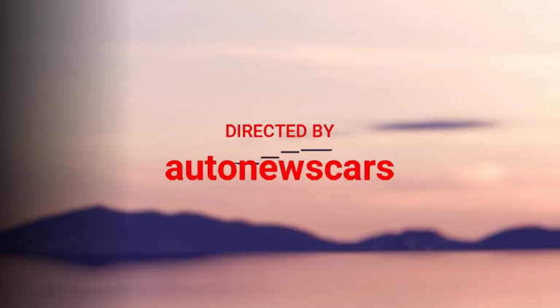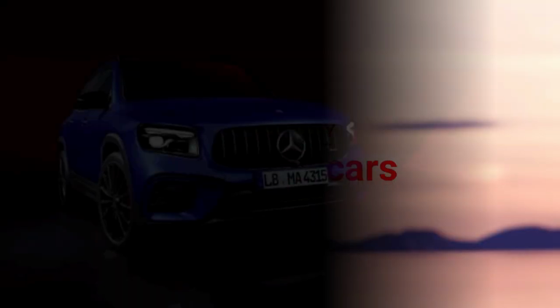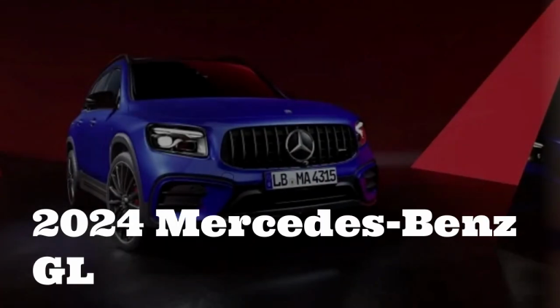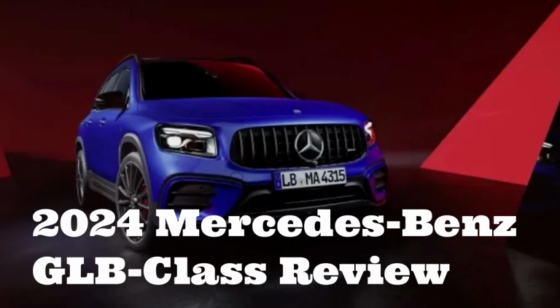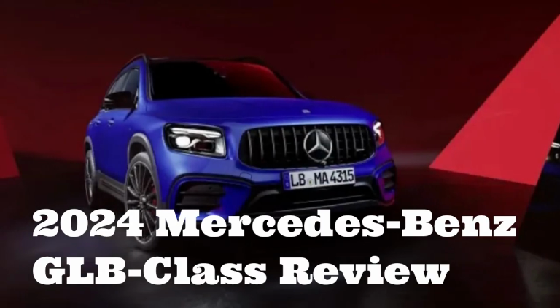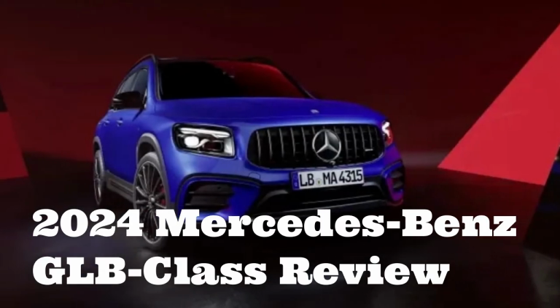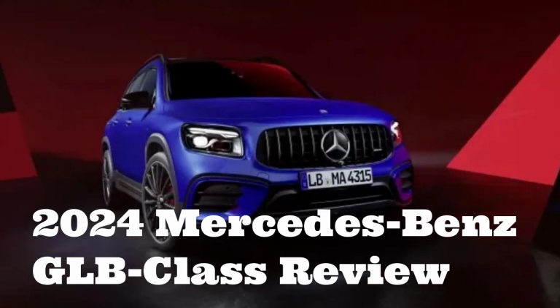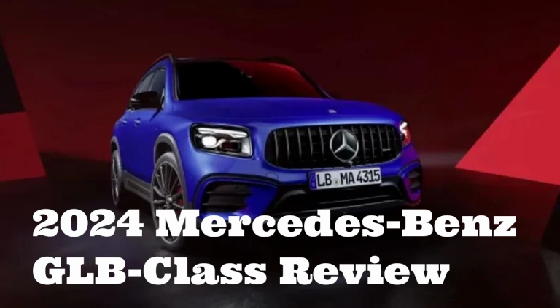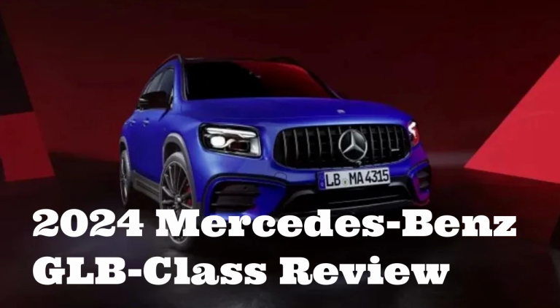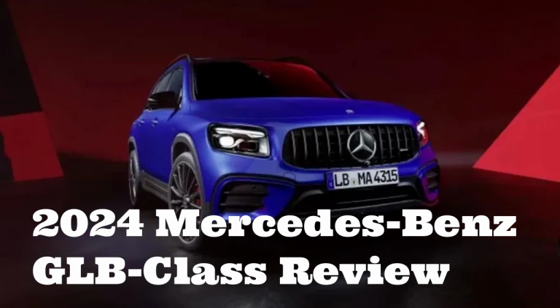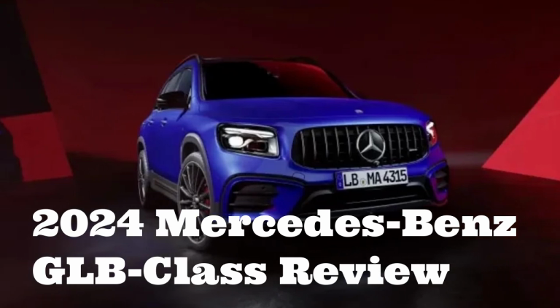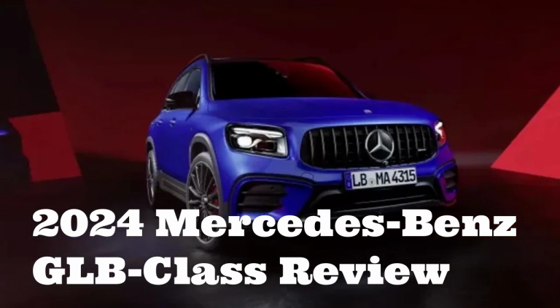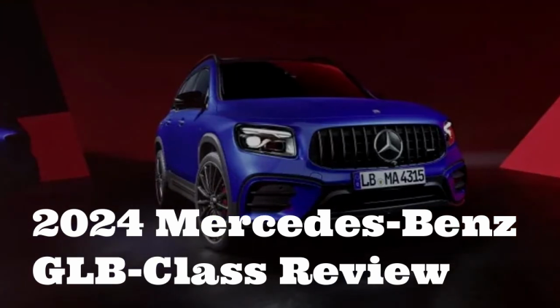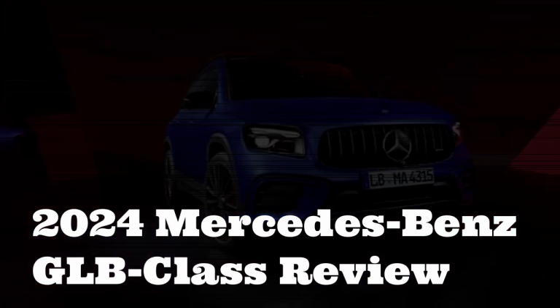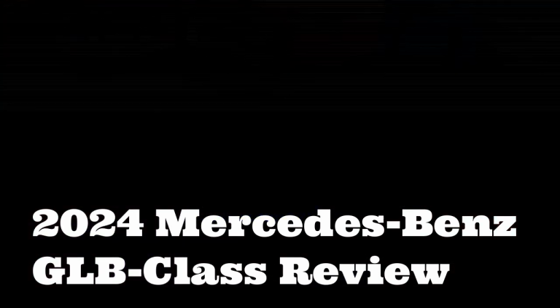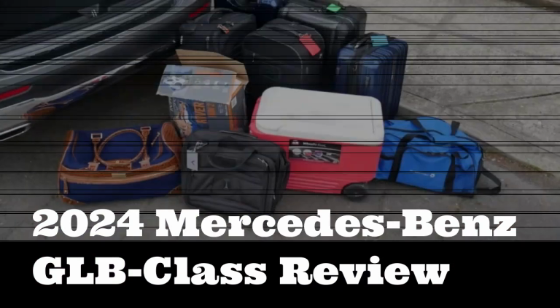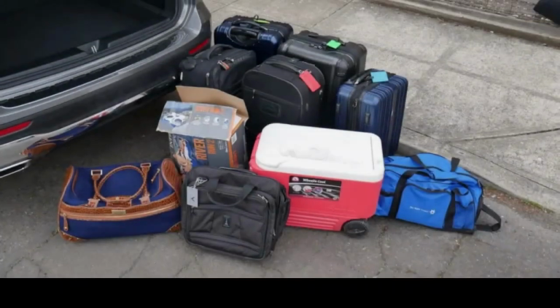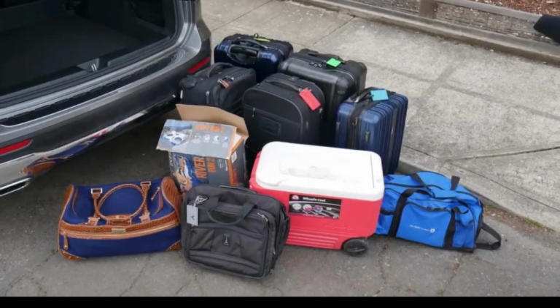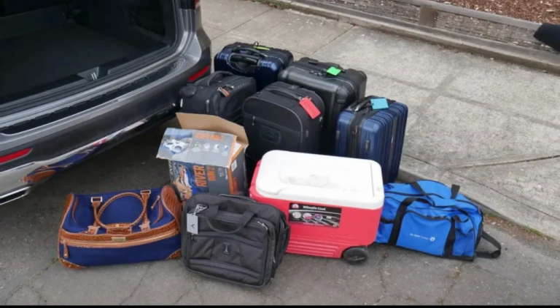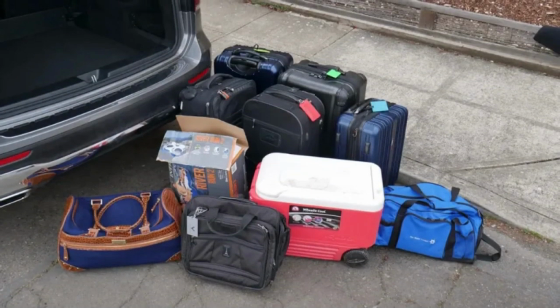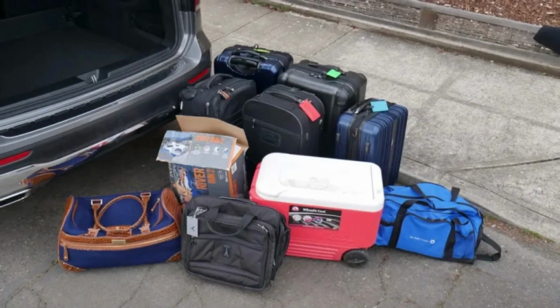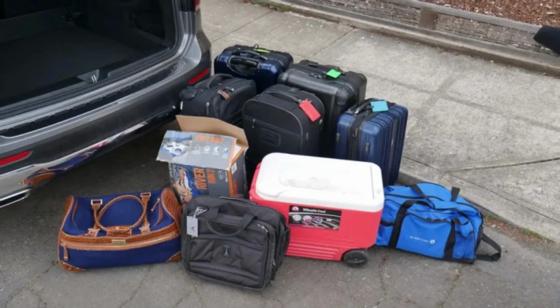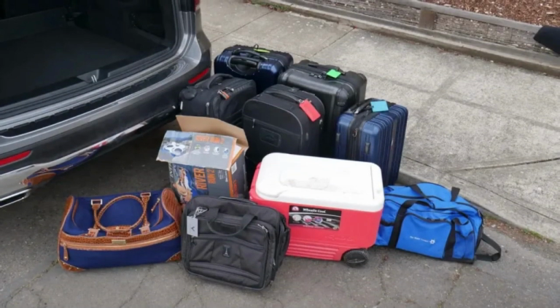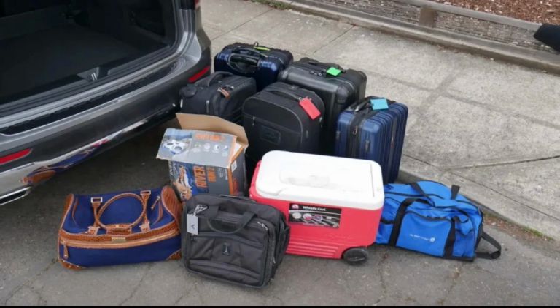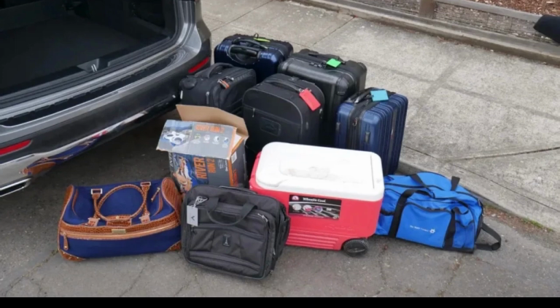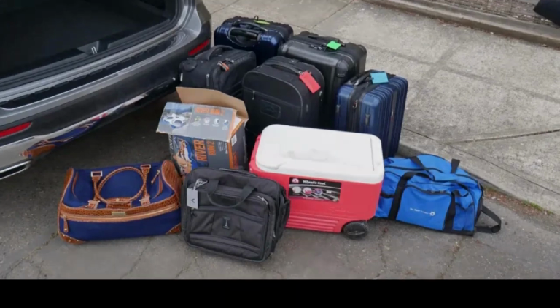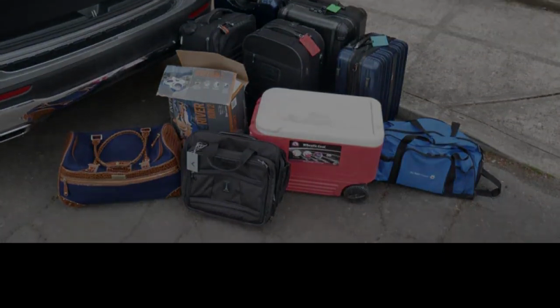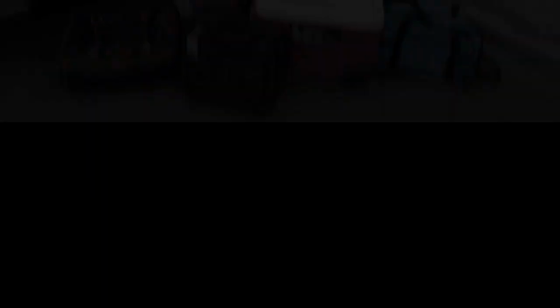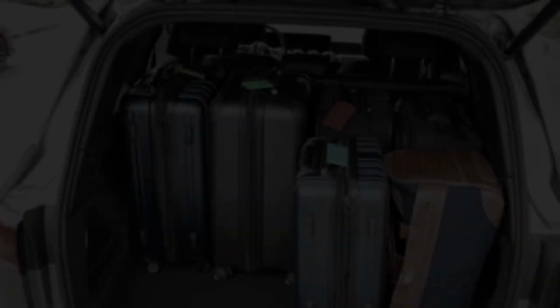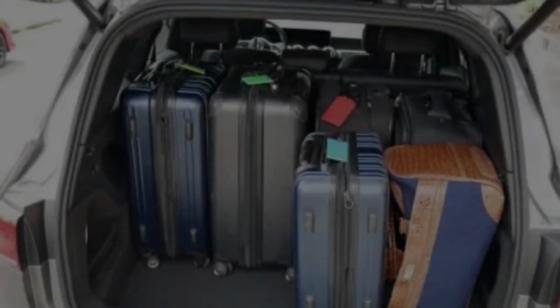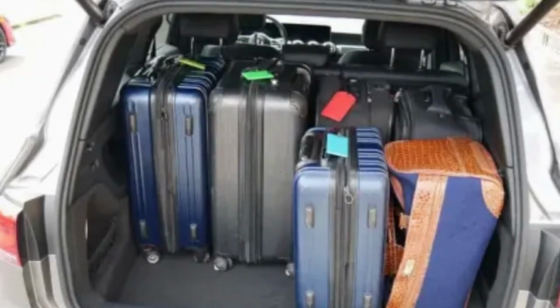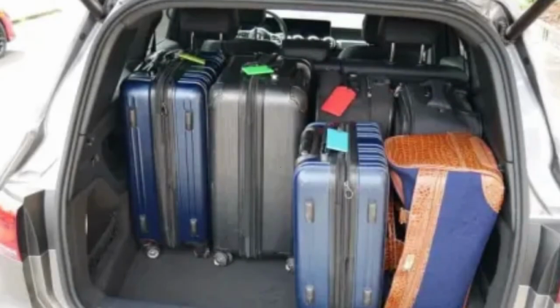2024 Mercedes-Benz GLB Class review: baby three-row done right. It's not as cheap as it used to be, but it's still a surprisingly good small SUV.